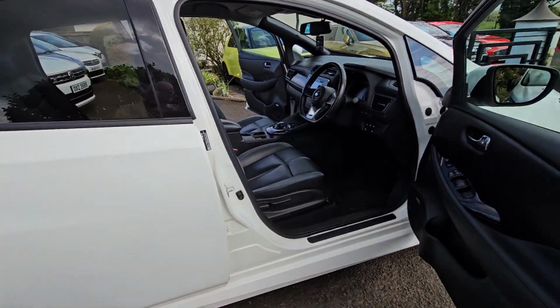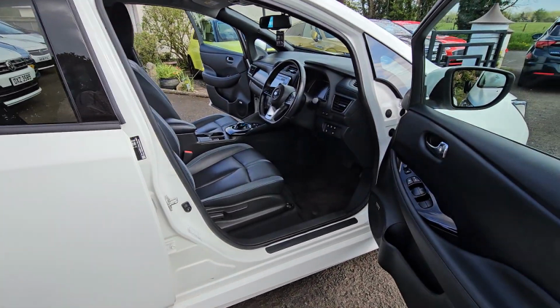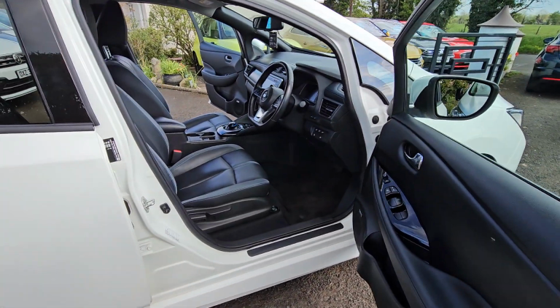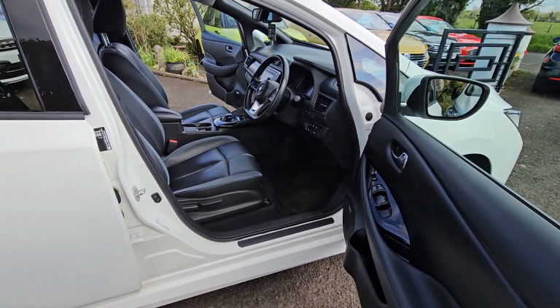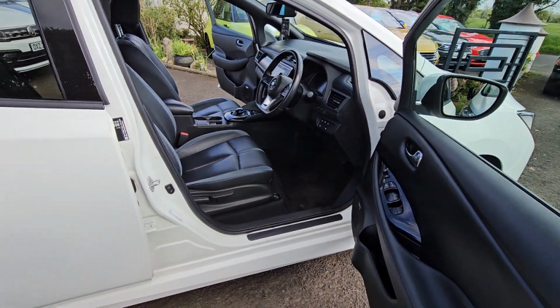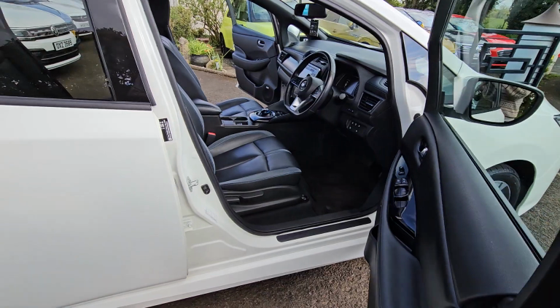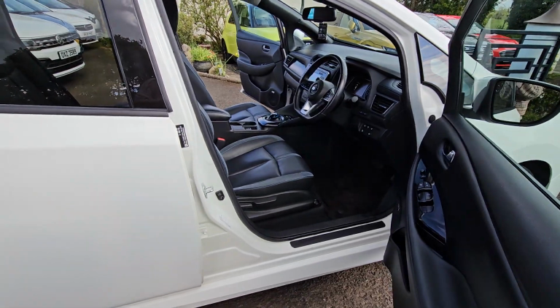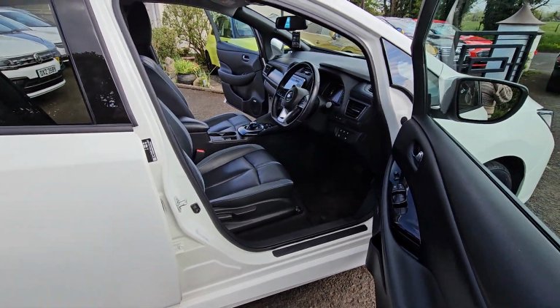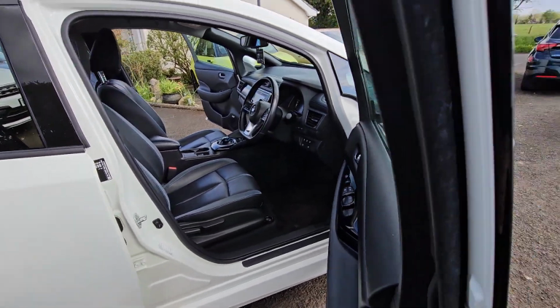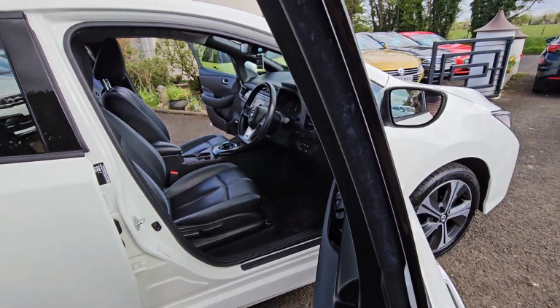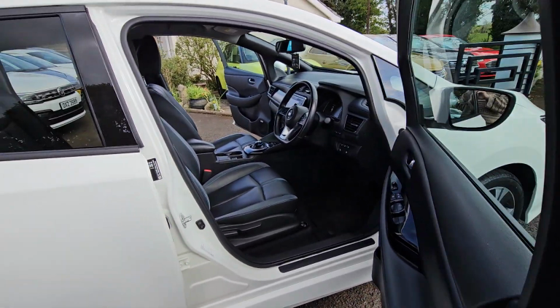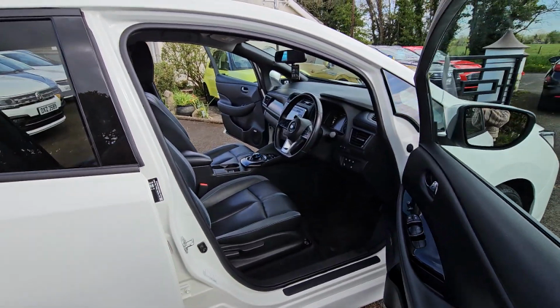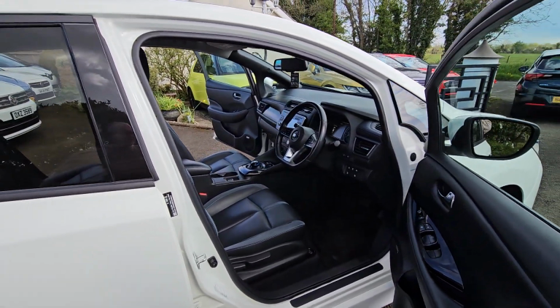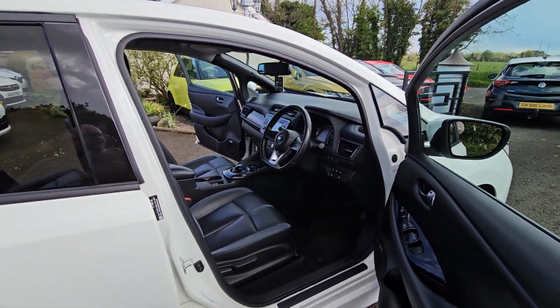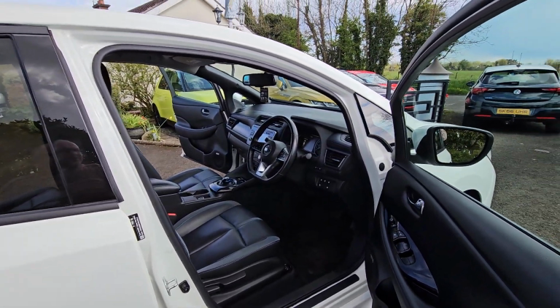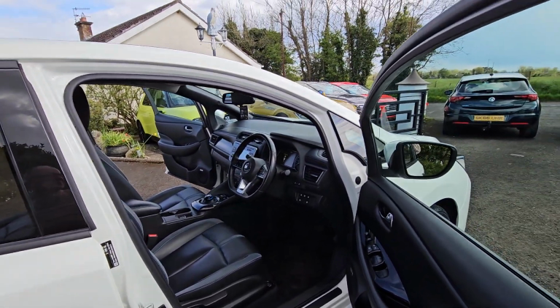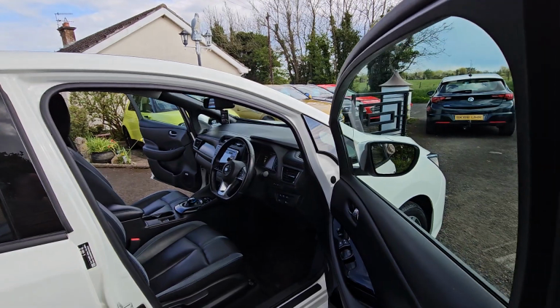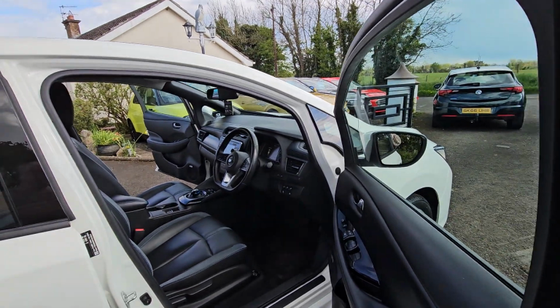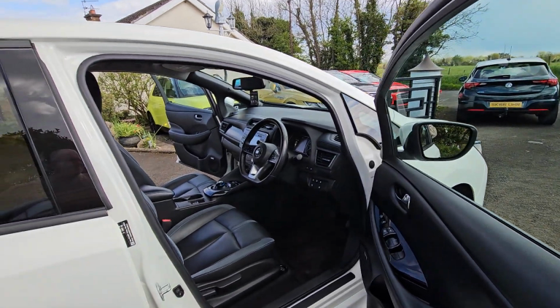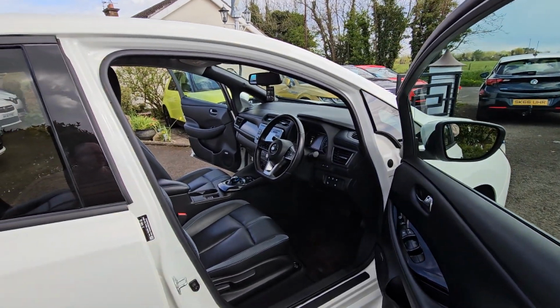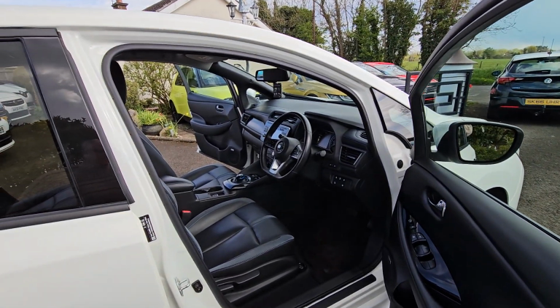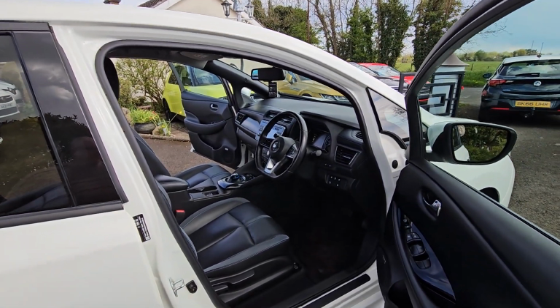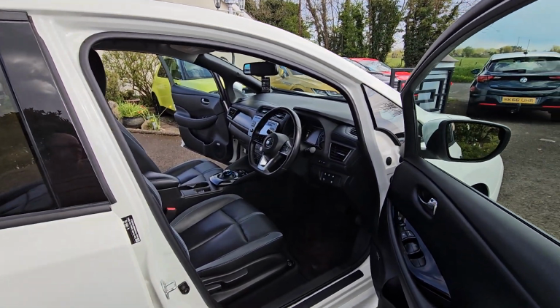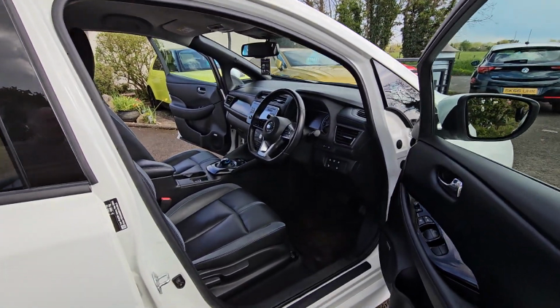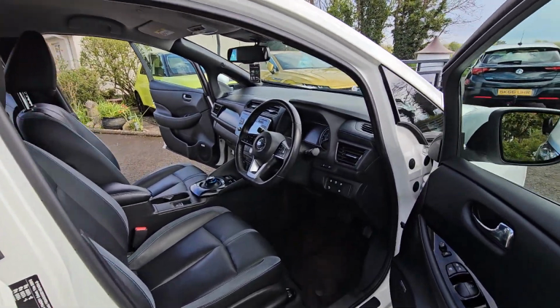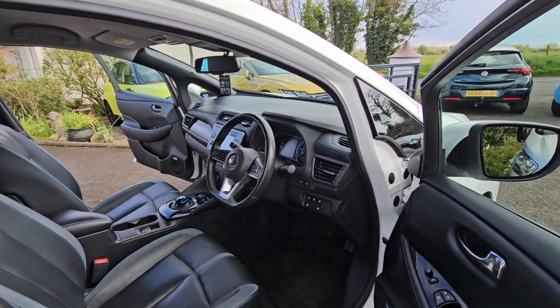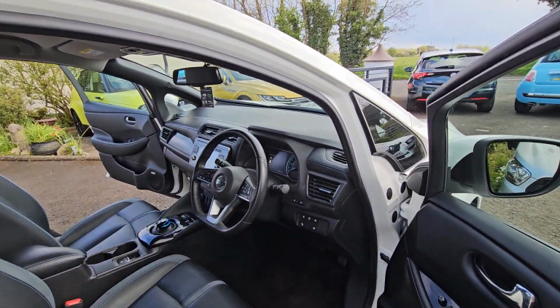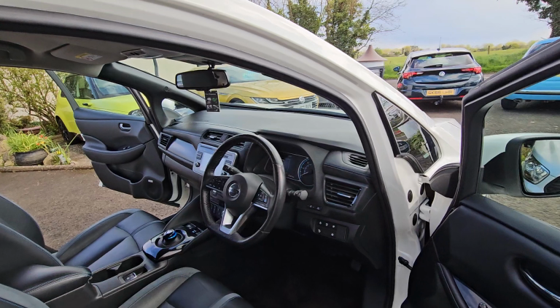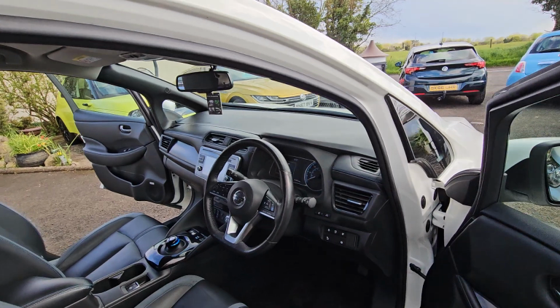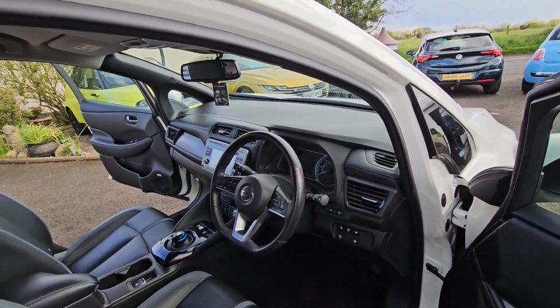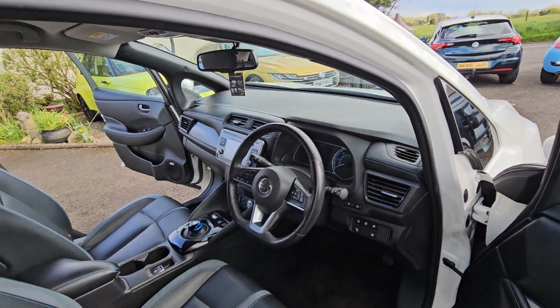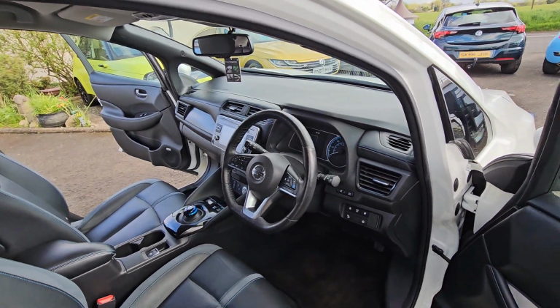Nissan has been about from the early days with the first generation LEAF, so they do know what they are doing. And again this package is quite a nice driving car — very usable, very economical.